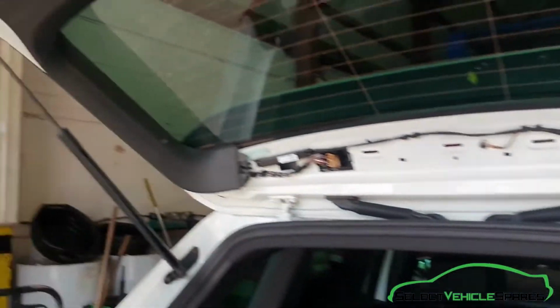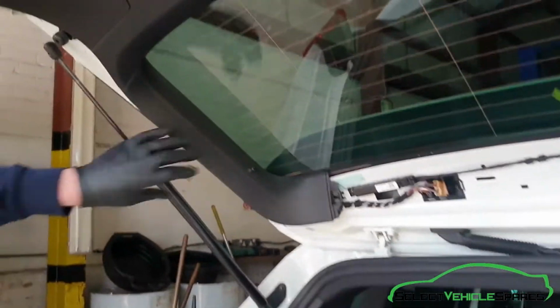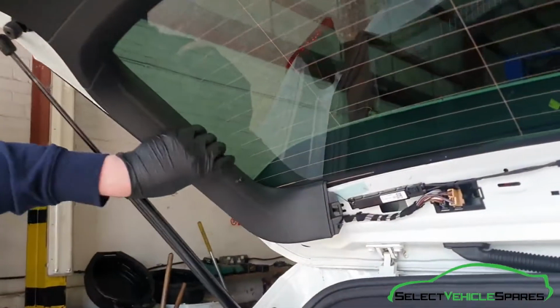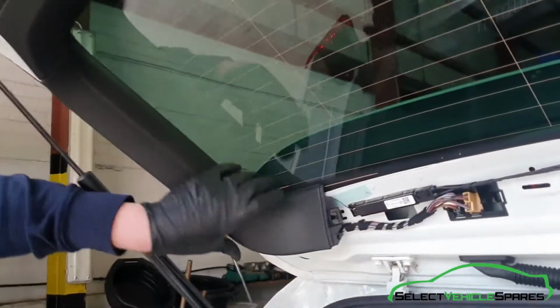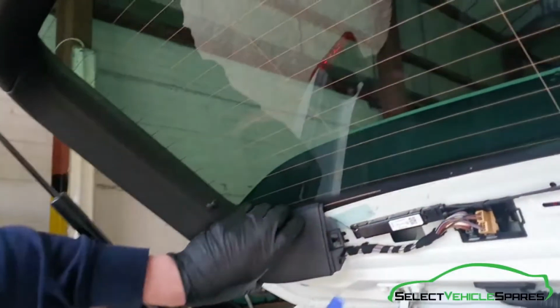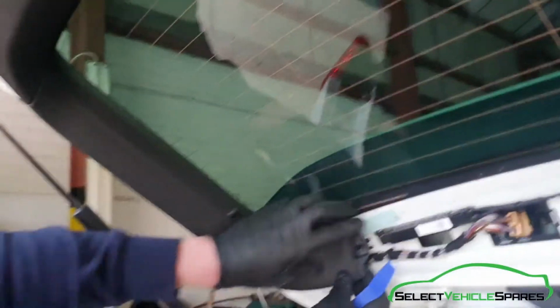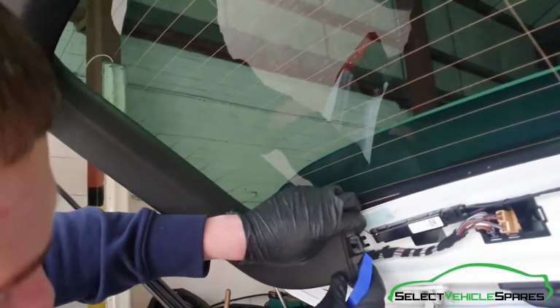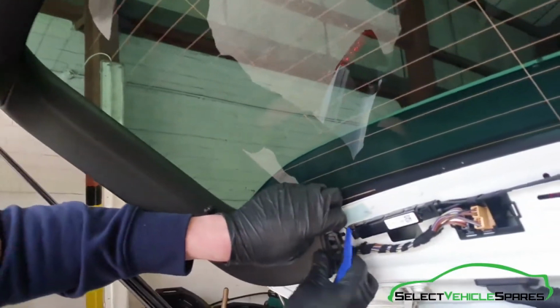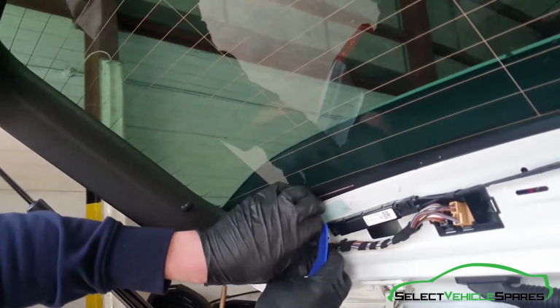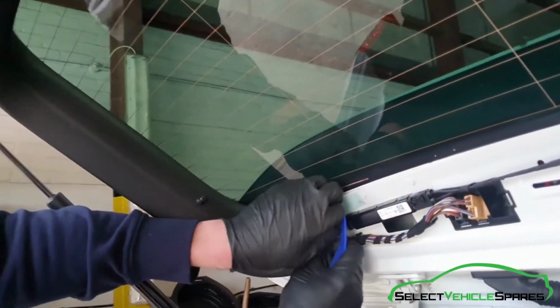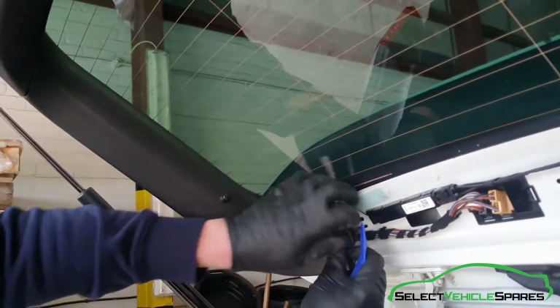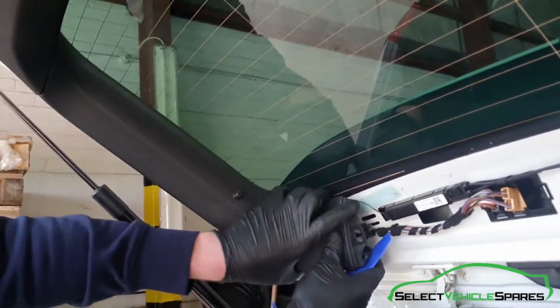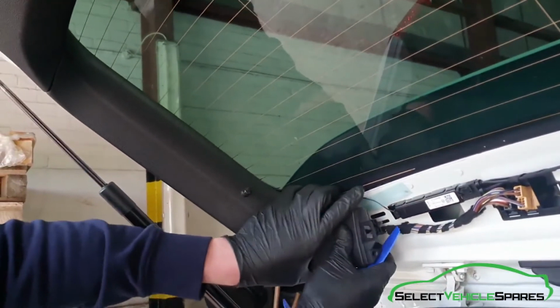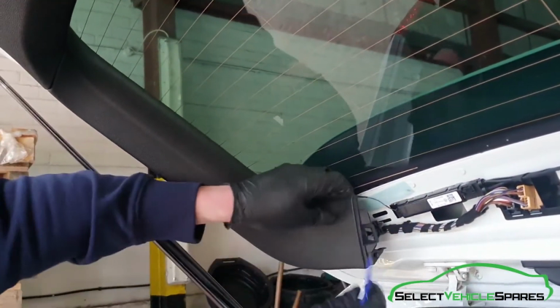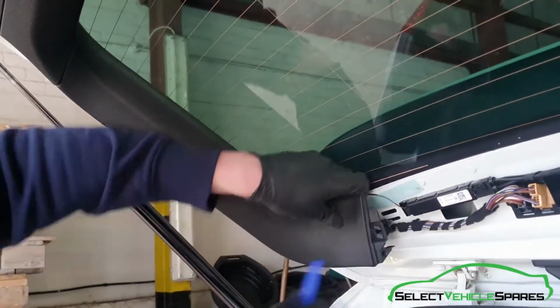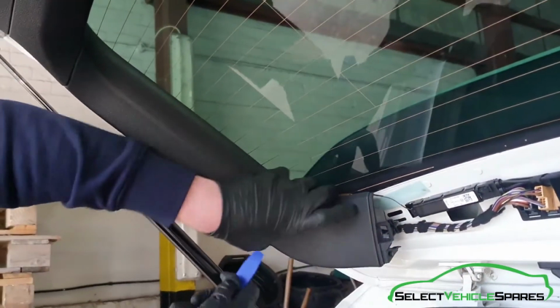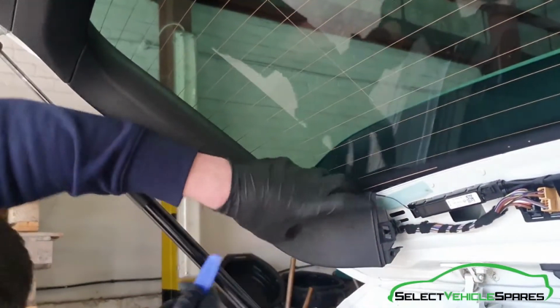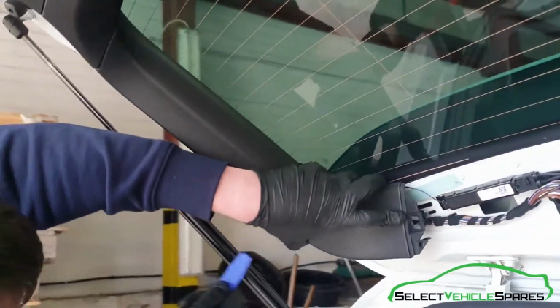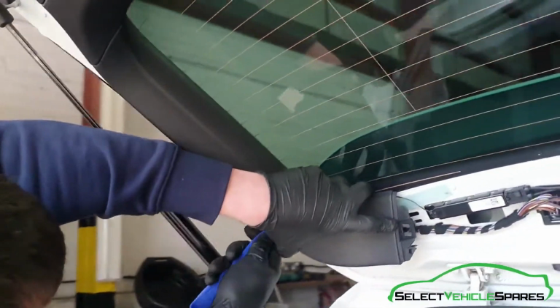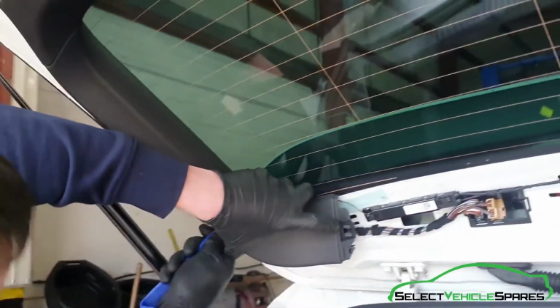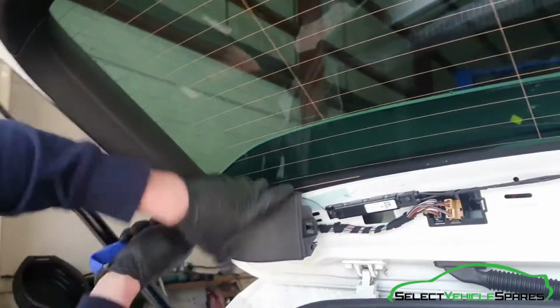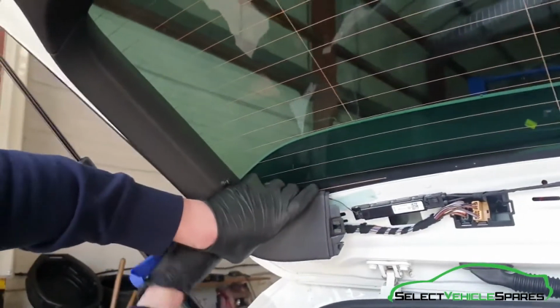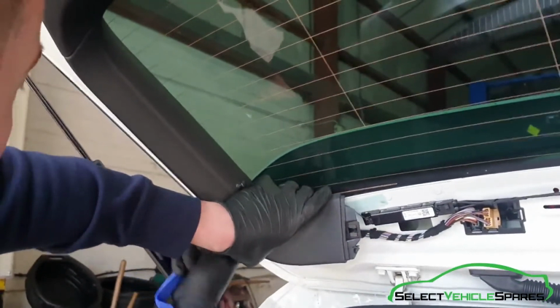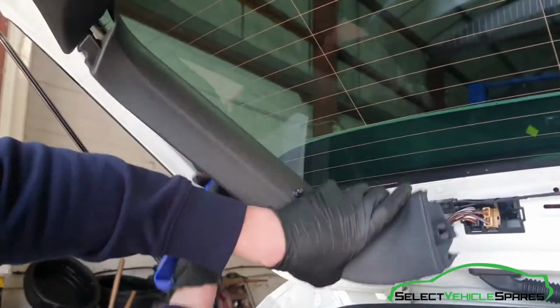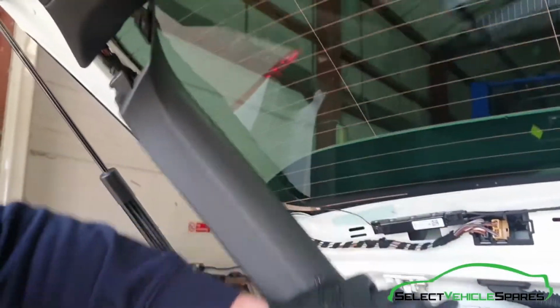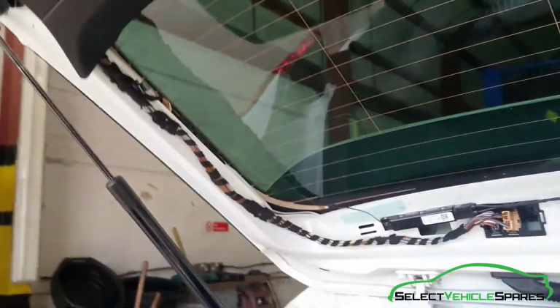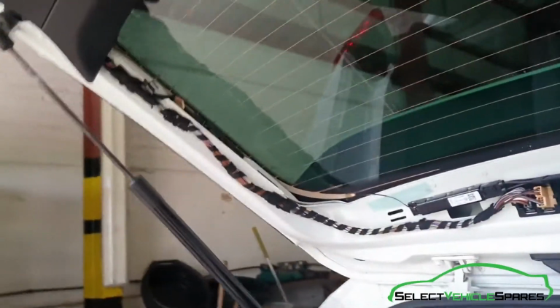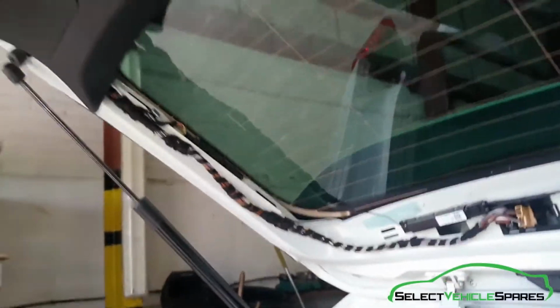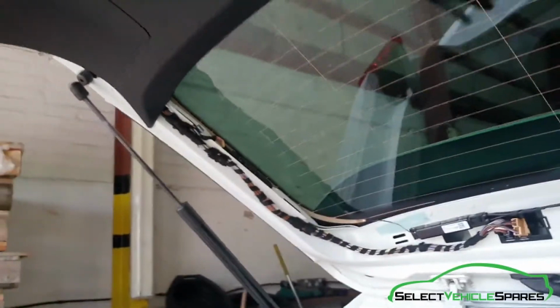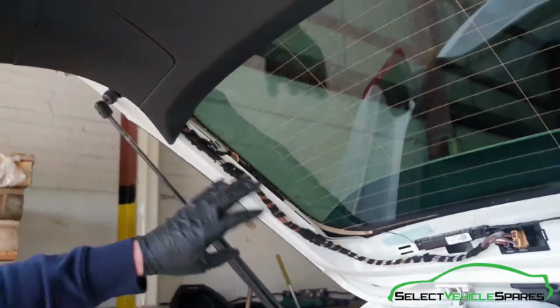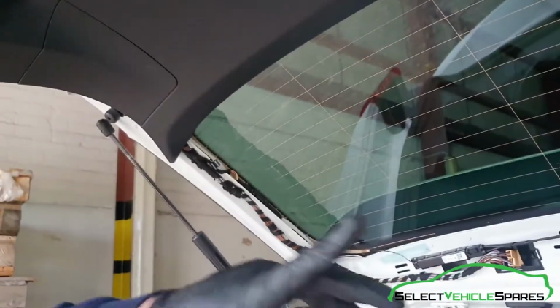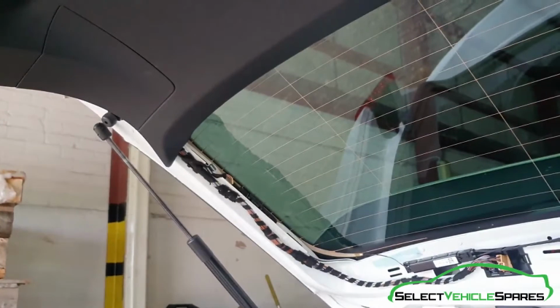Then the side trim — same thing. There are no fittings, you've just got to pop it off. There's one clip there and then two at the side. And it'll be the same on the other side.